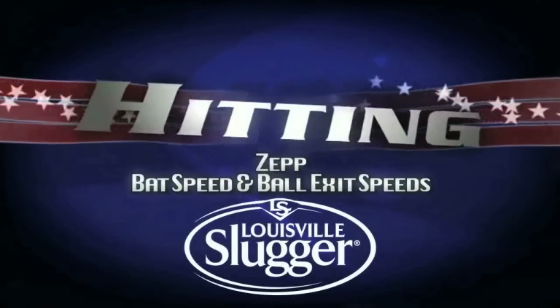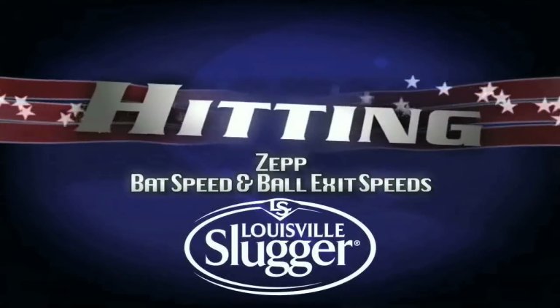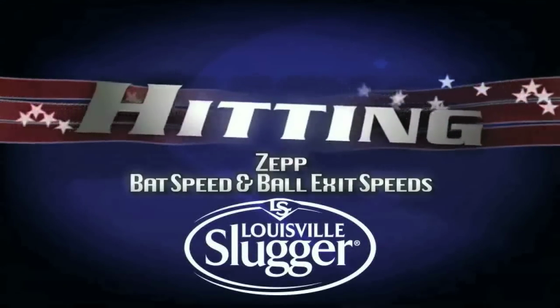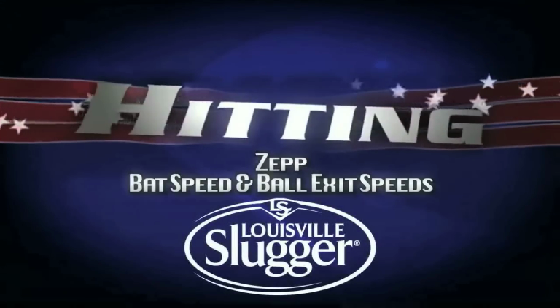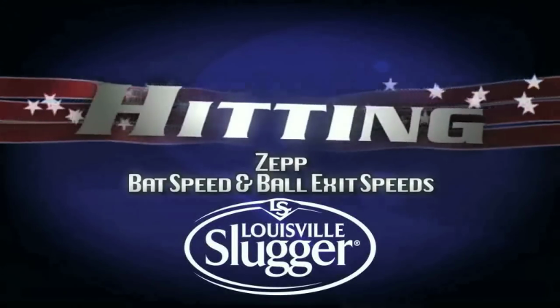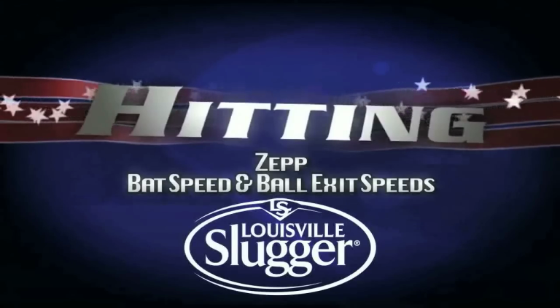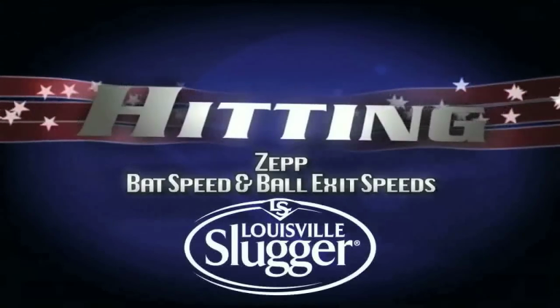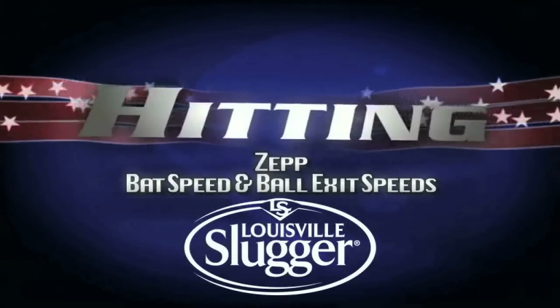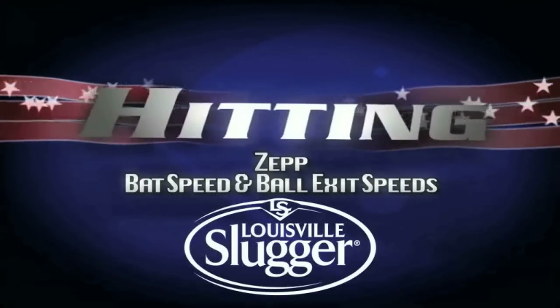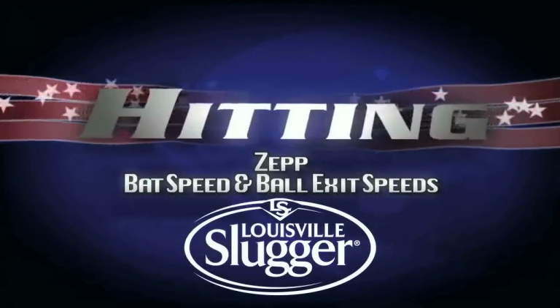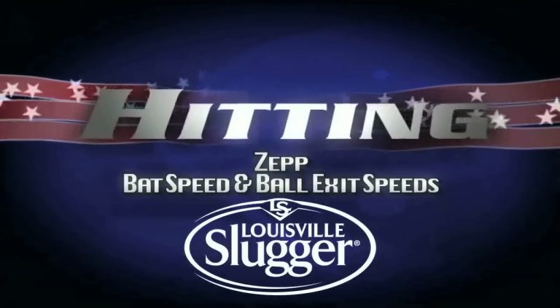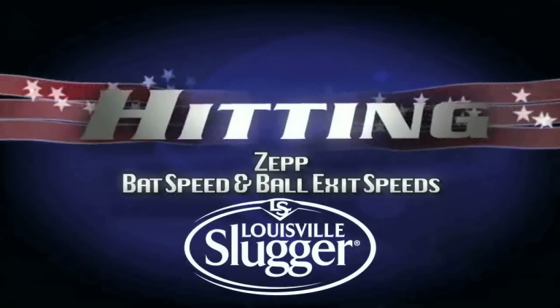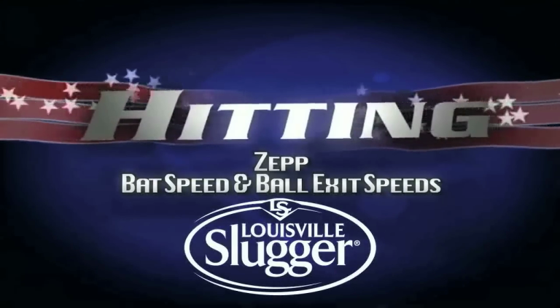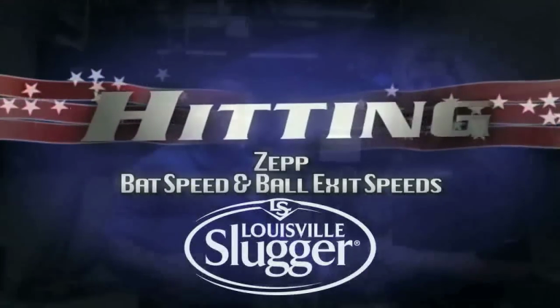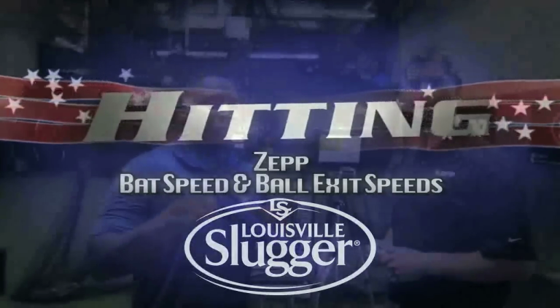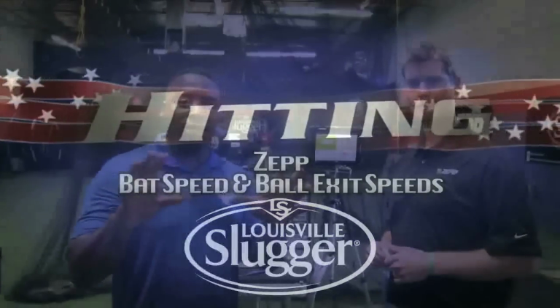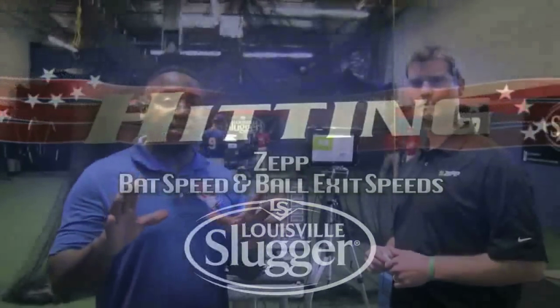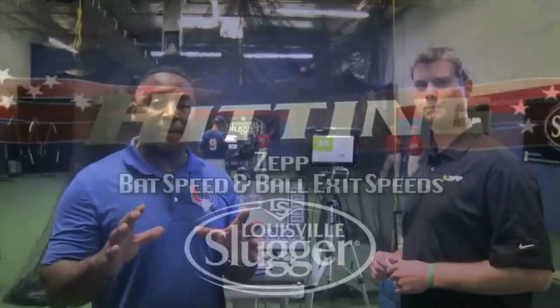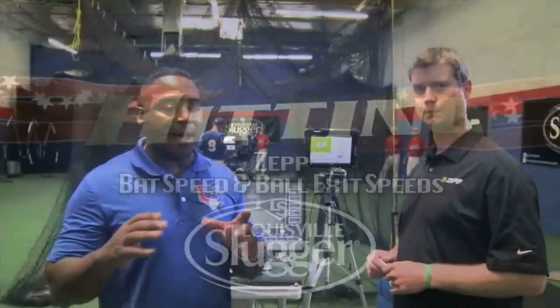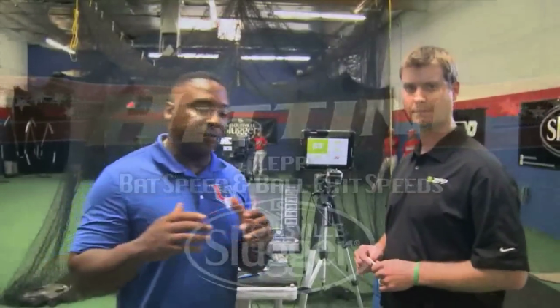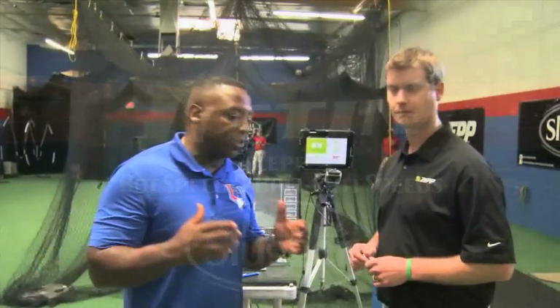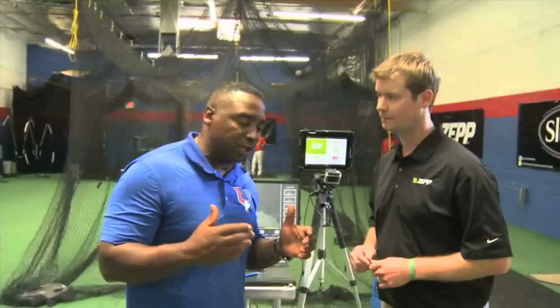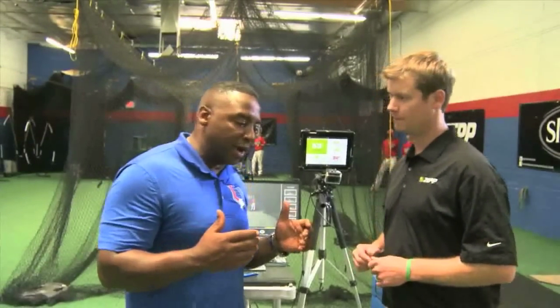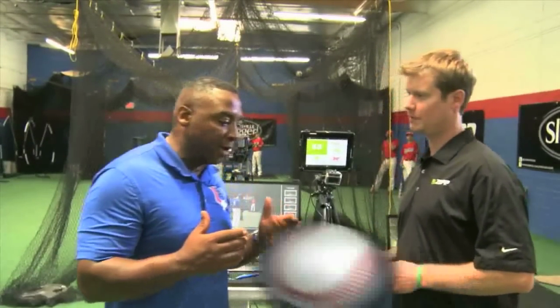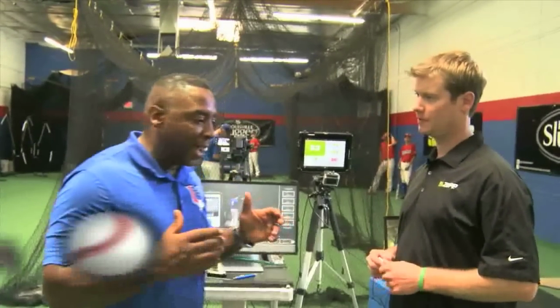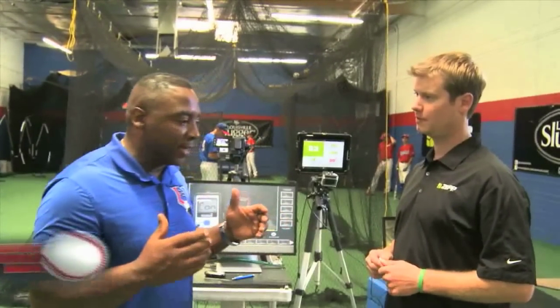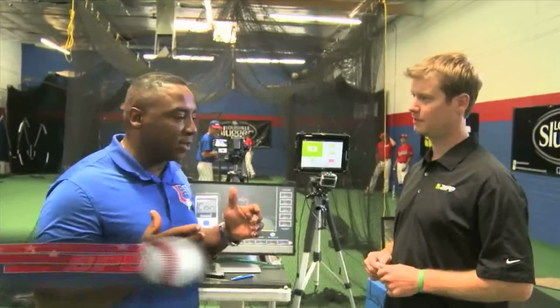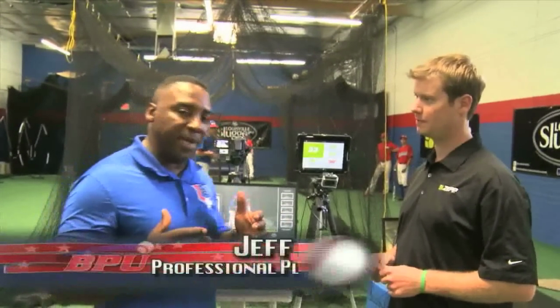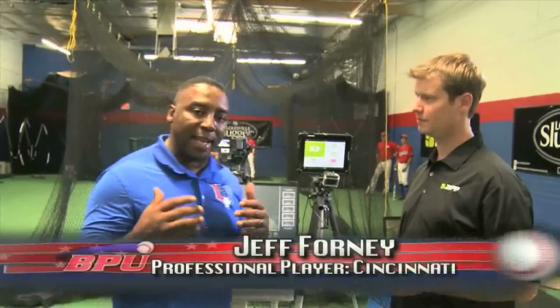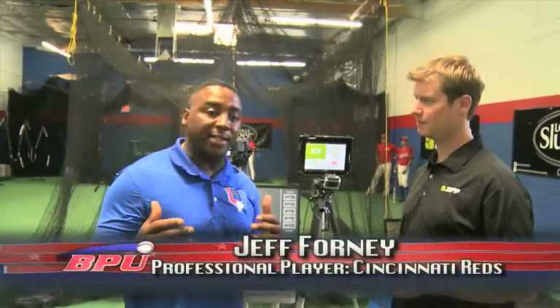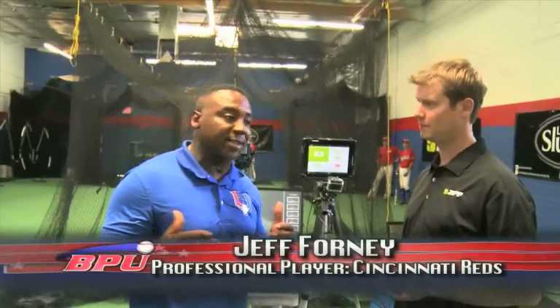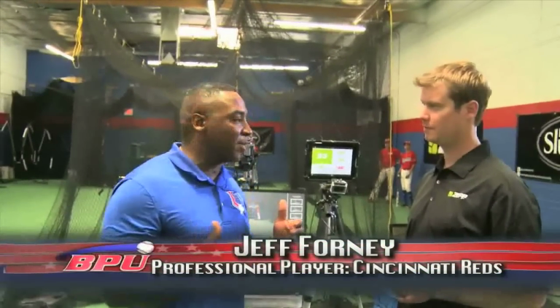Today's segment is brought to you by Louisville Slugger. Welcome to this segment — I've been visiting with Trevor, and this is going to be a lights-out segment.